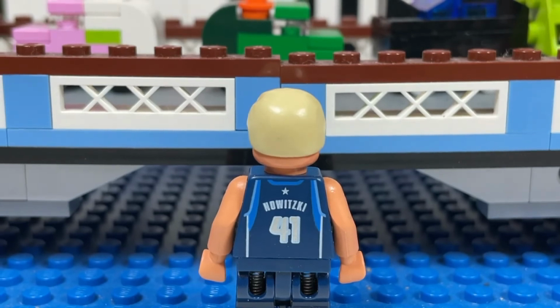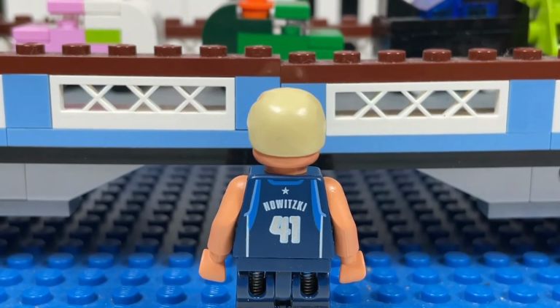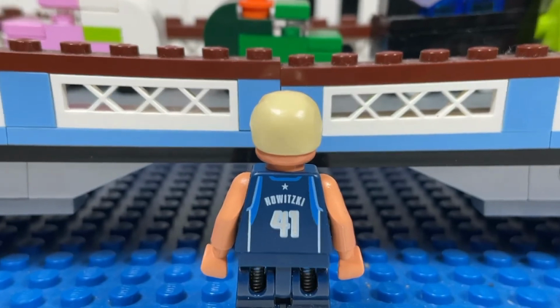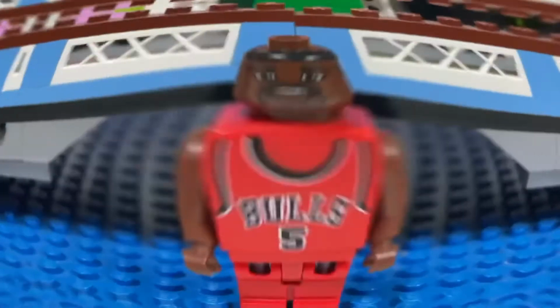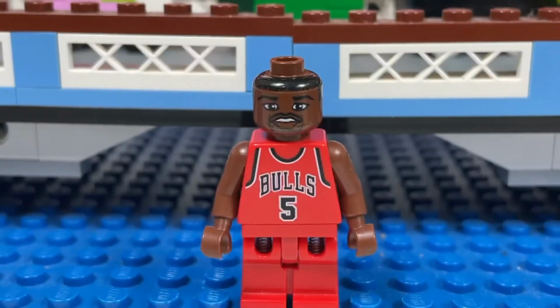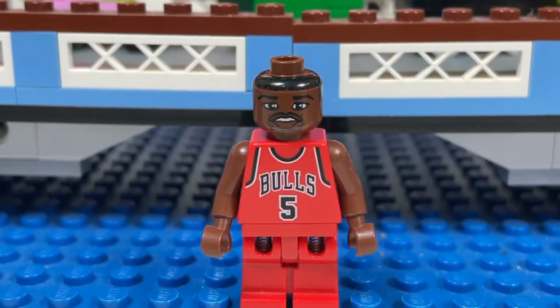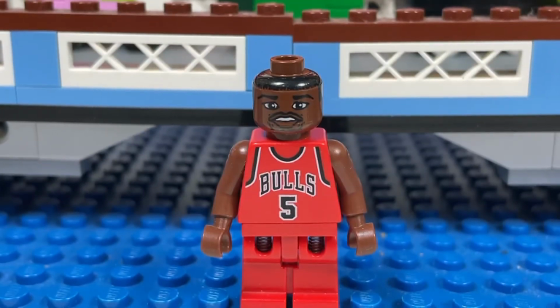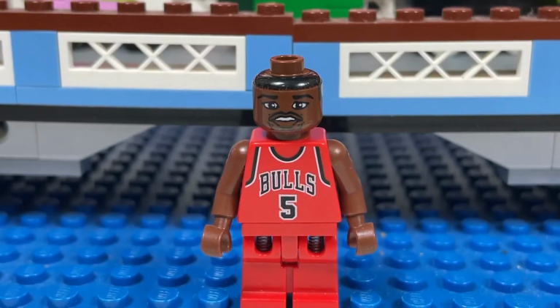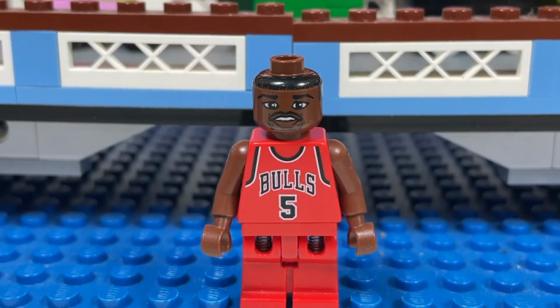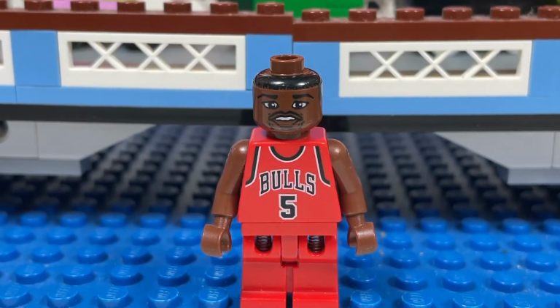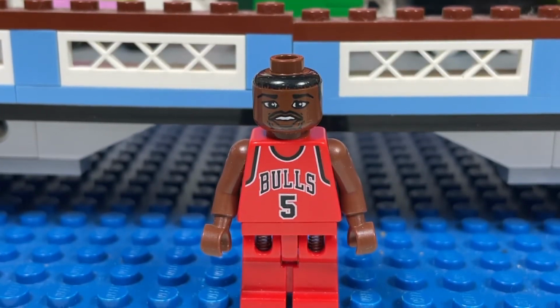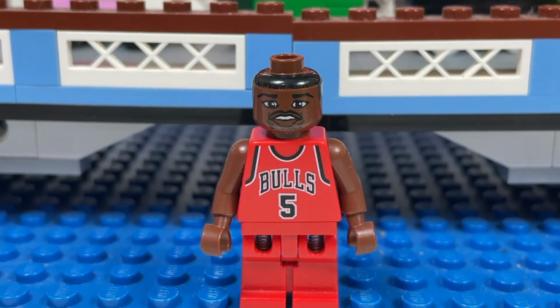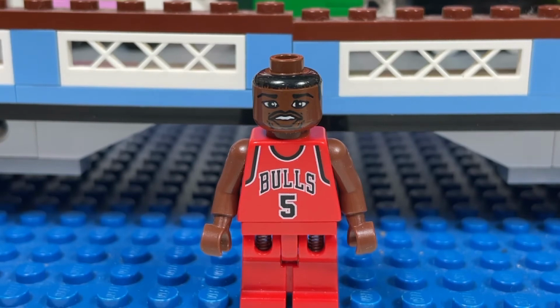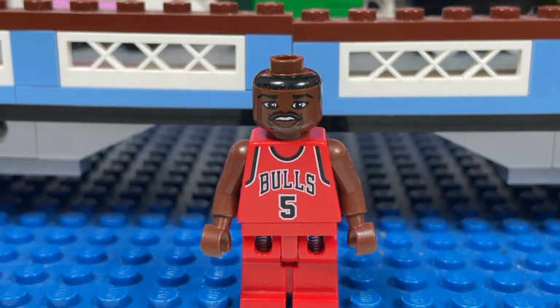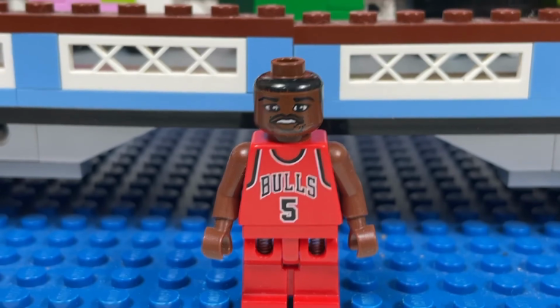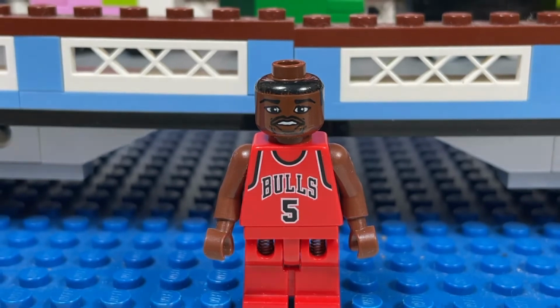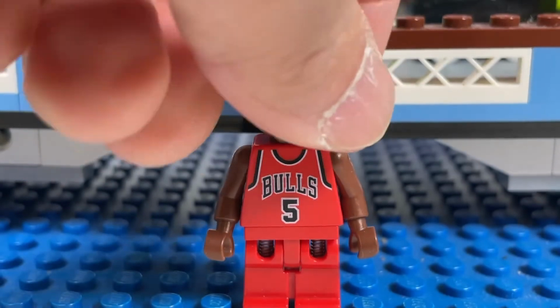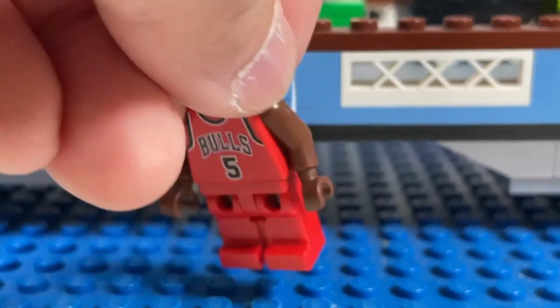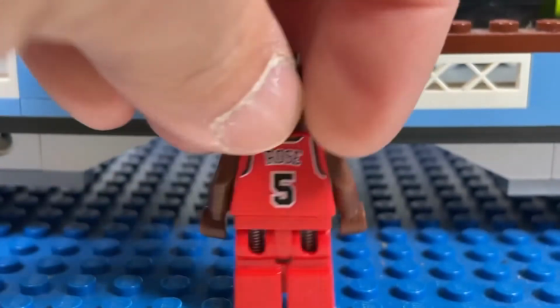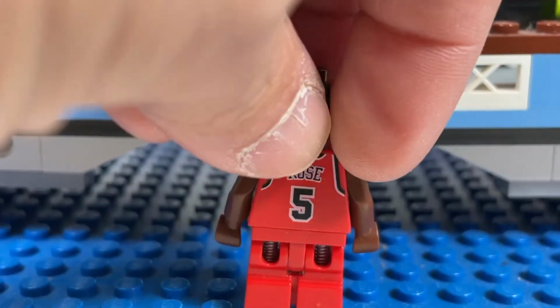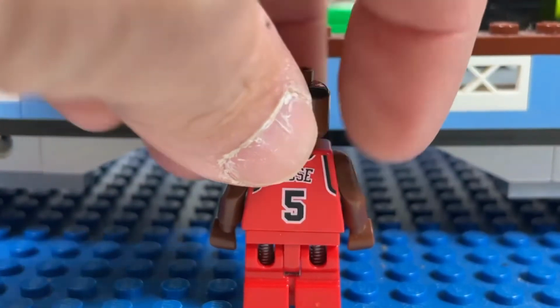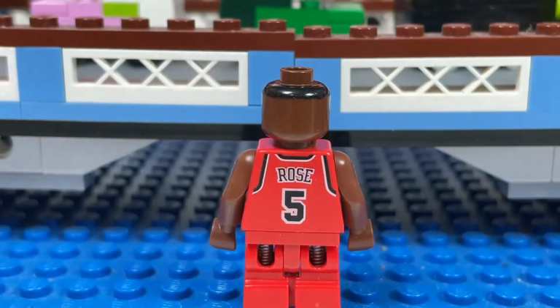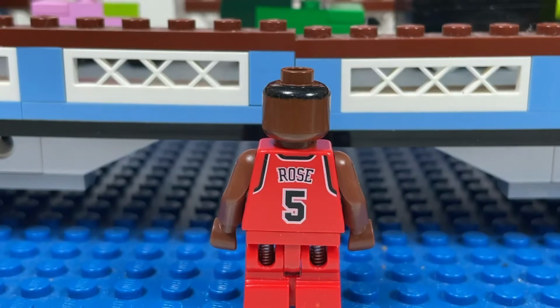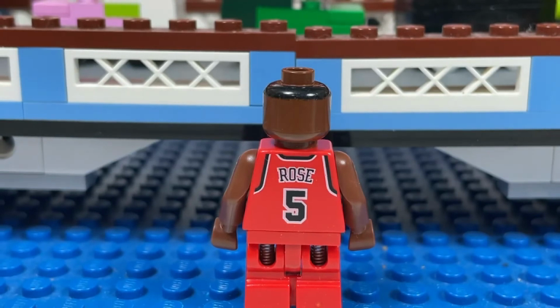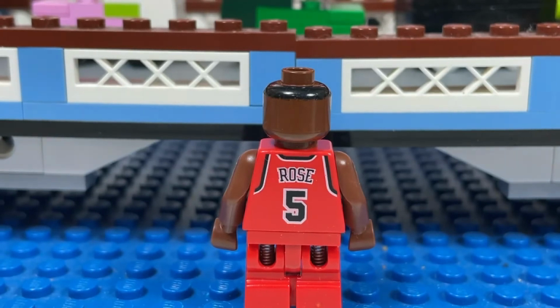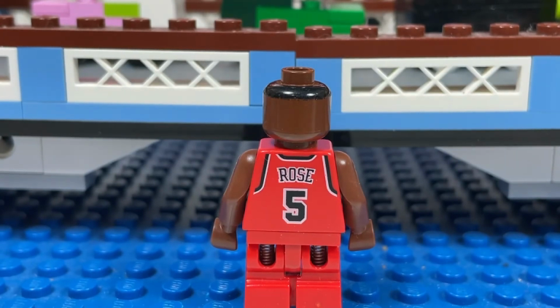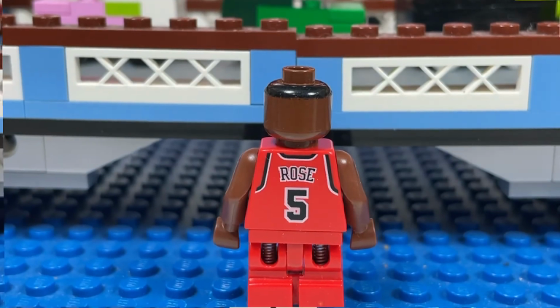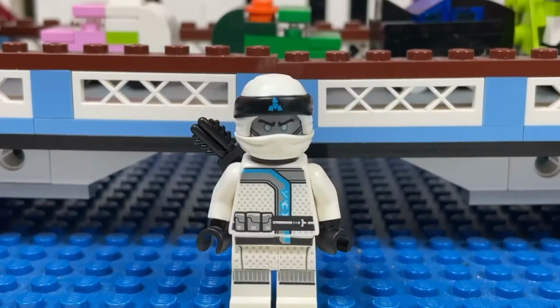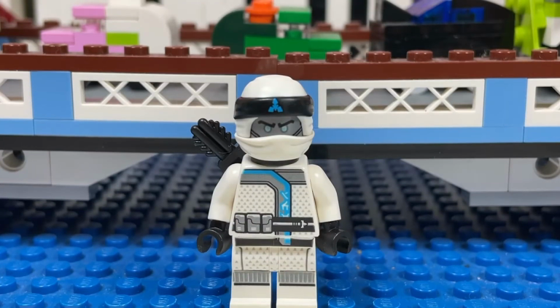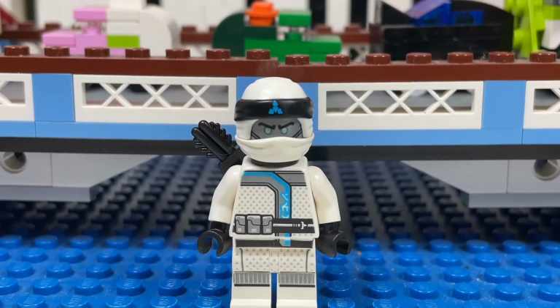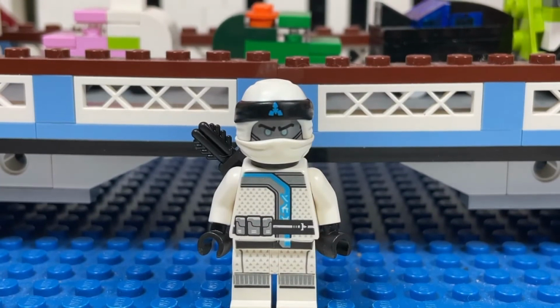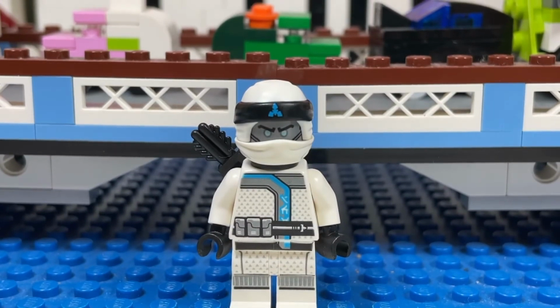The third basketball player I got is Jalen Rose for the Chicago Bulls, number five — also a former Toronto Raptor. On the back you can see it says Rose, number five. I also got a Ninjago minifigure.